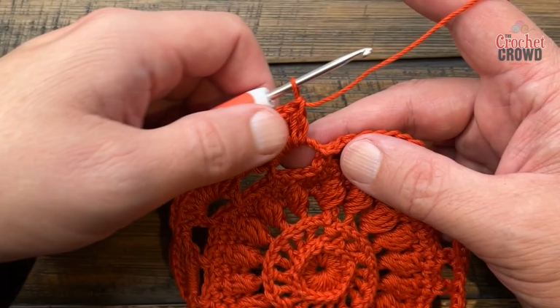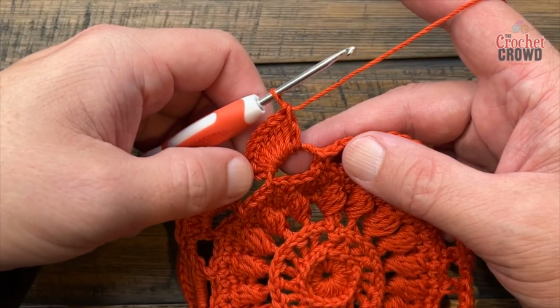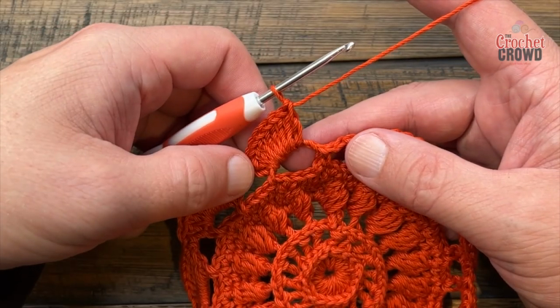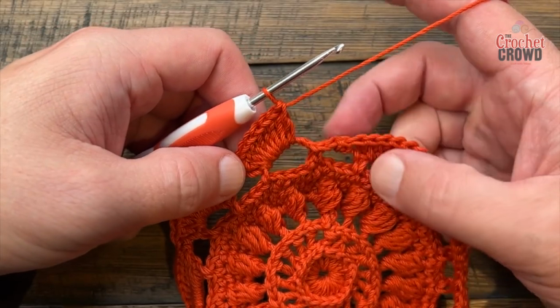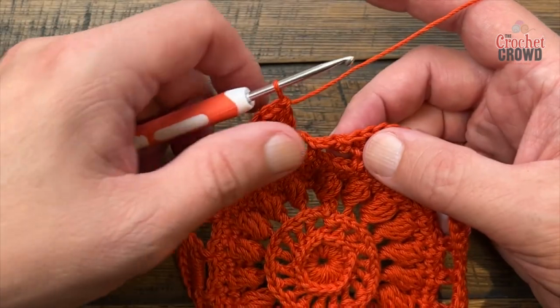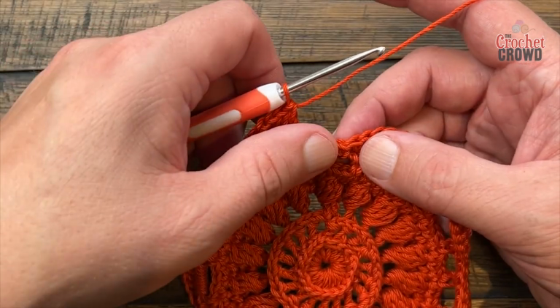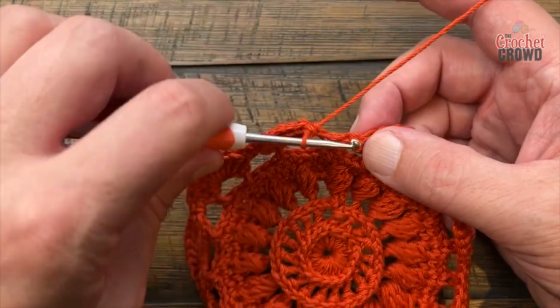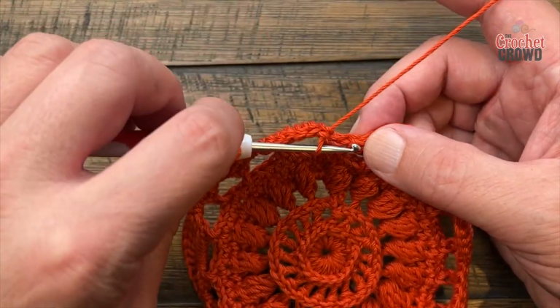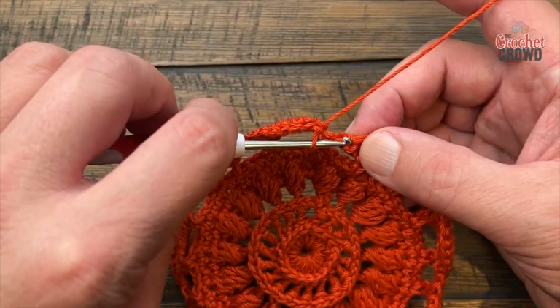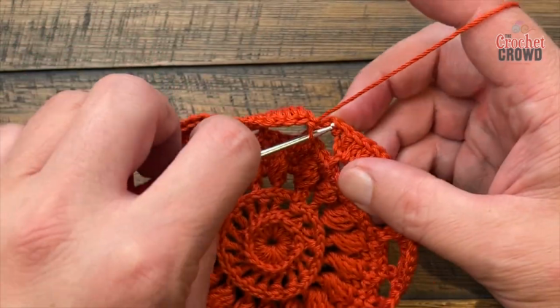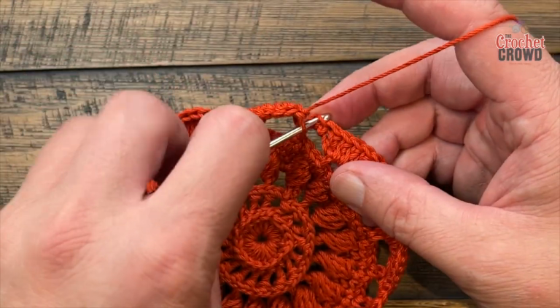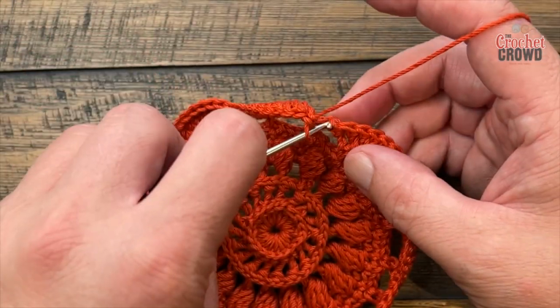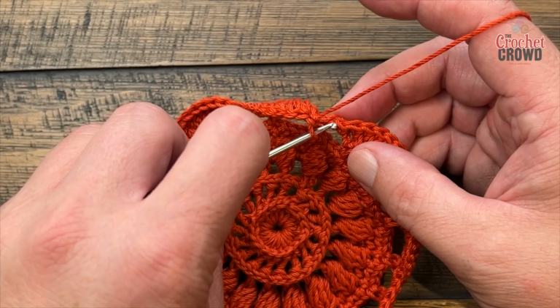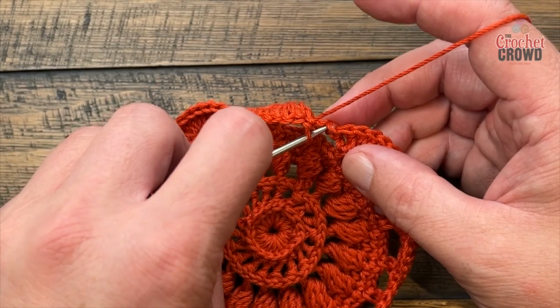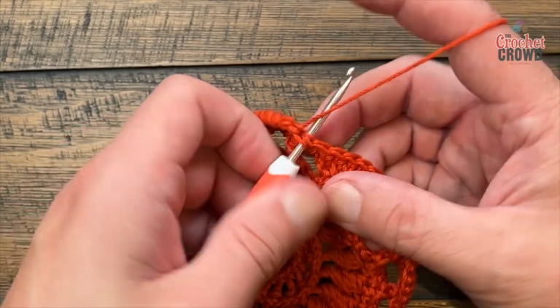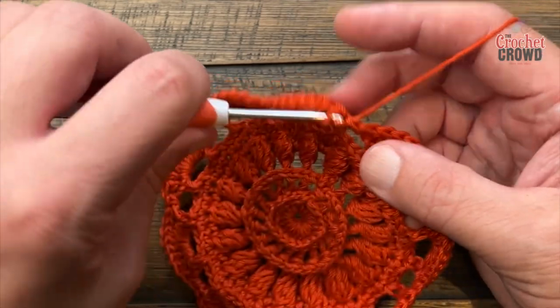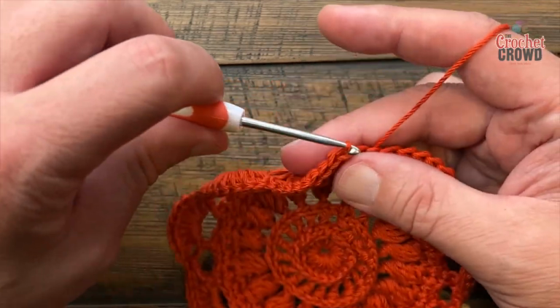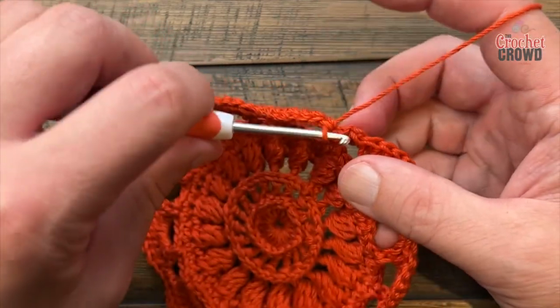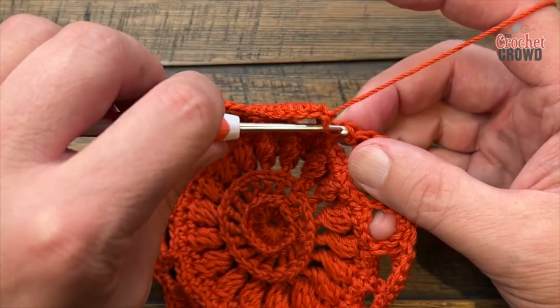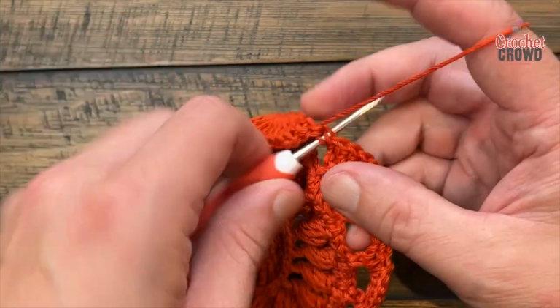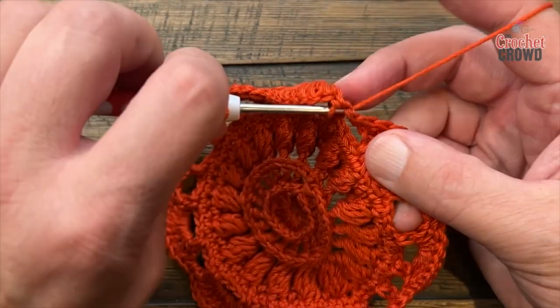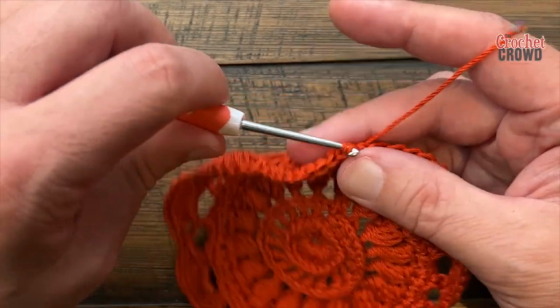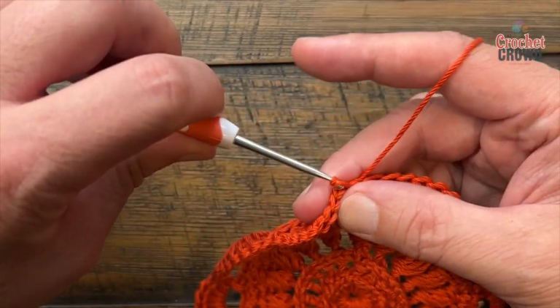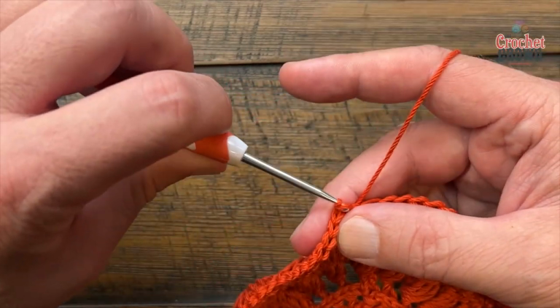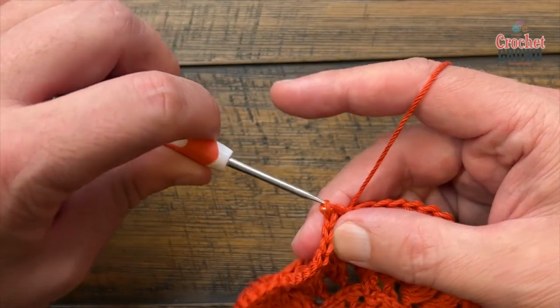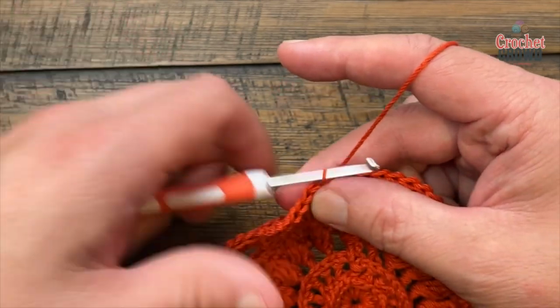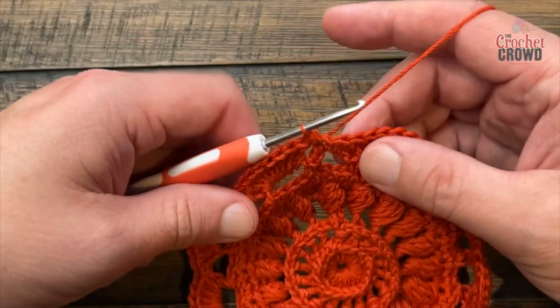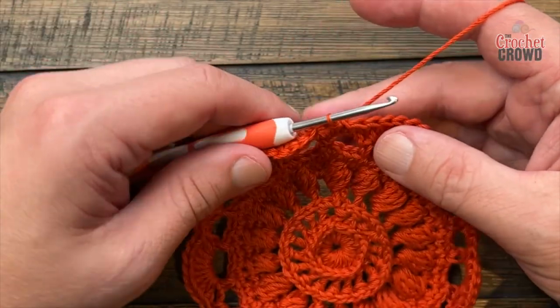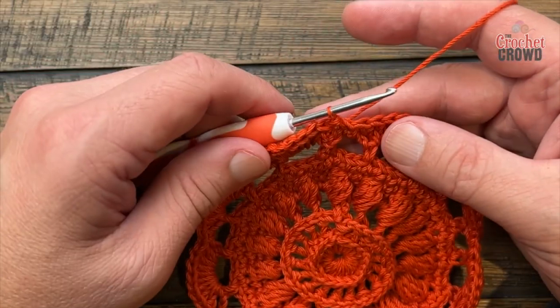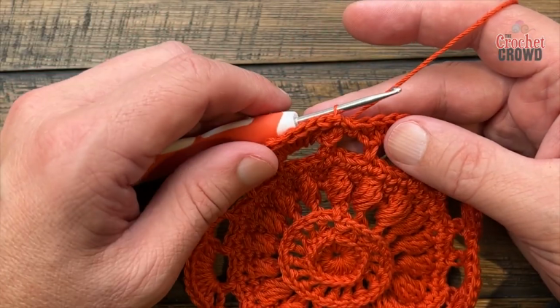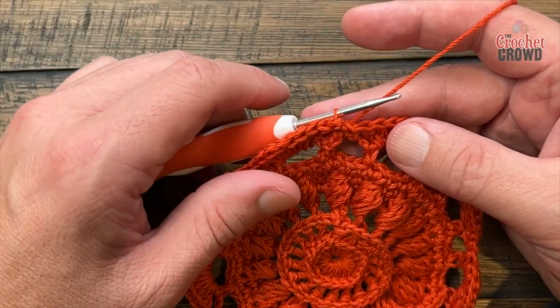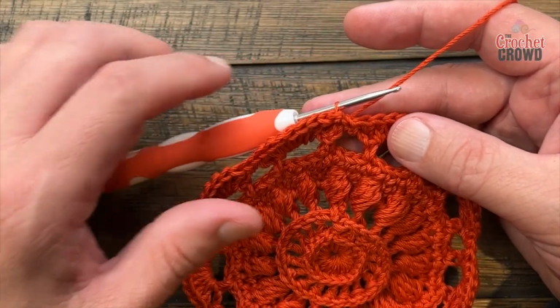I now have my last eight in here — my single crochet has already started so I'm going to slip stitch when I get around here, completing round nine. We're now moving on to number ten.